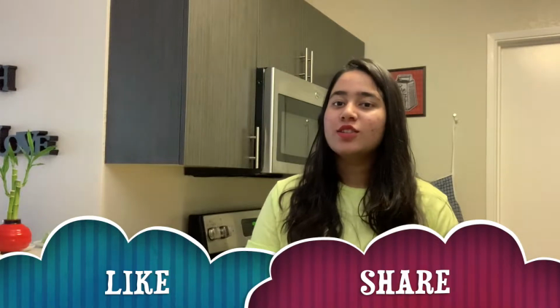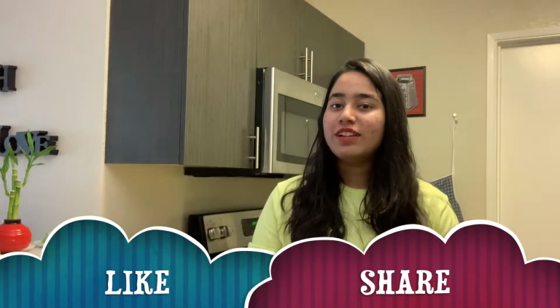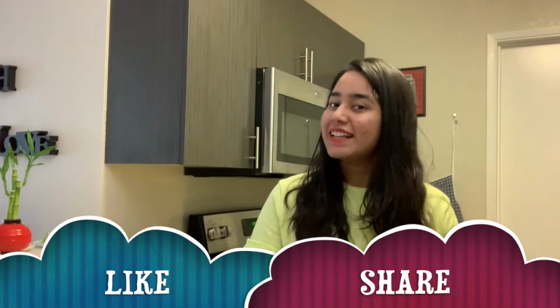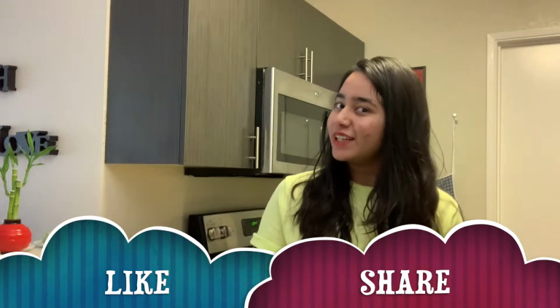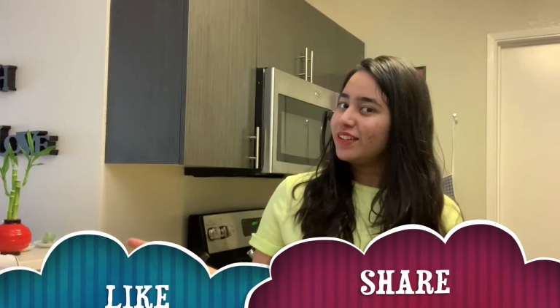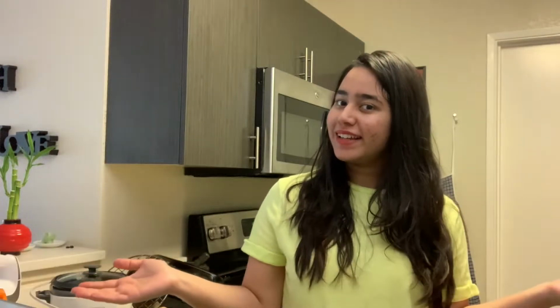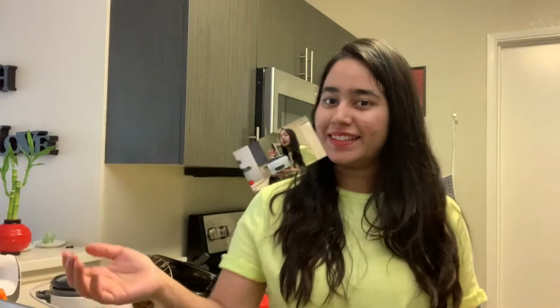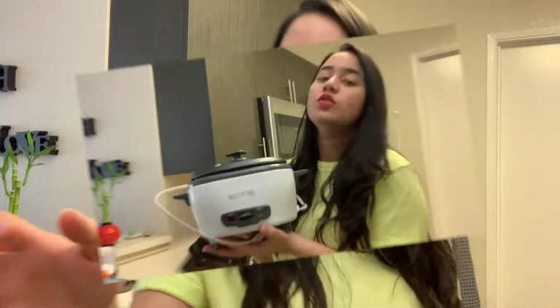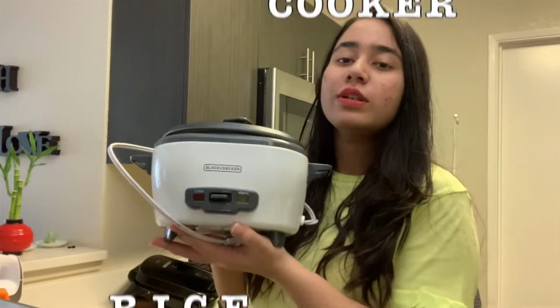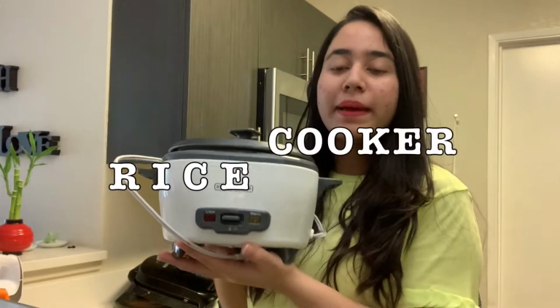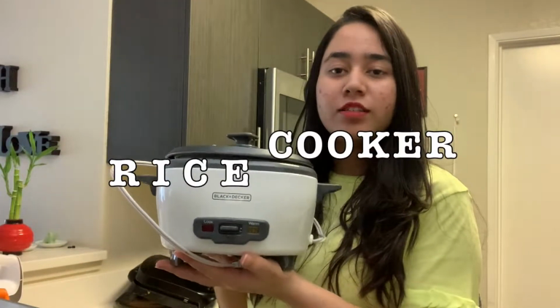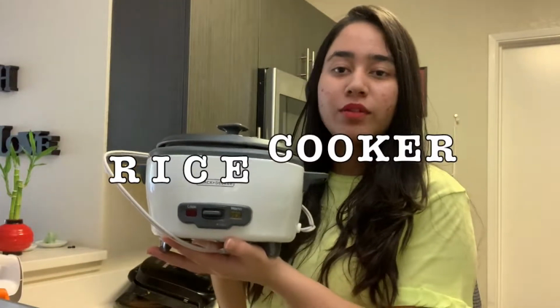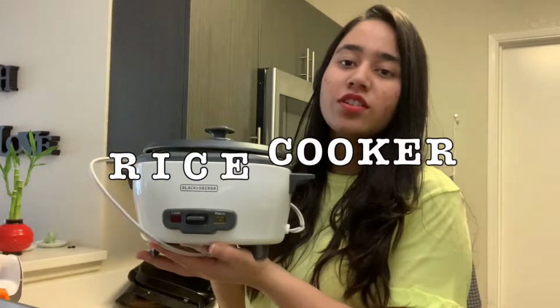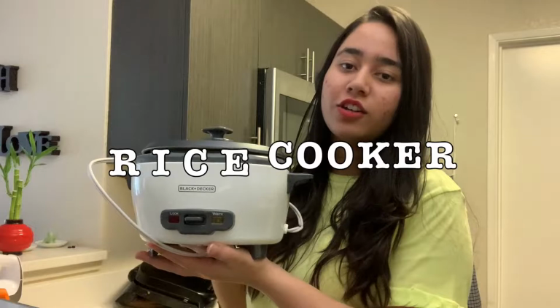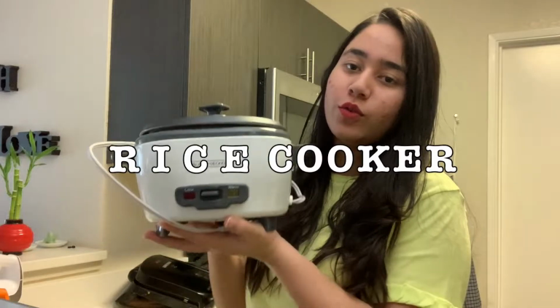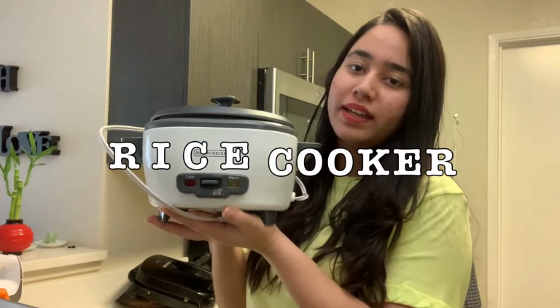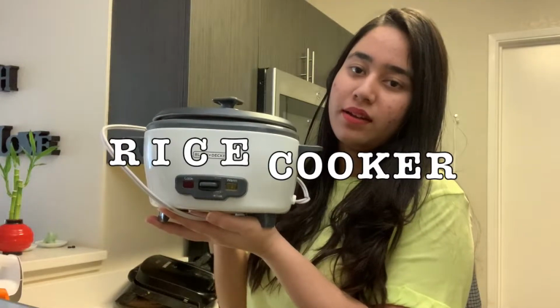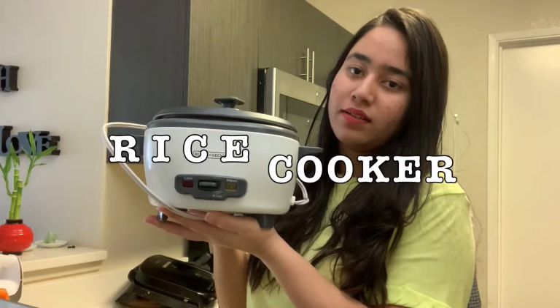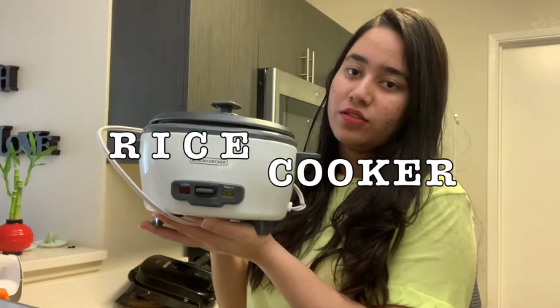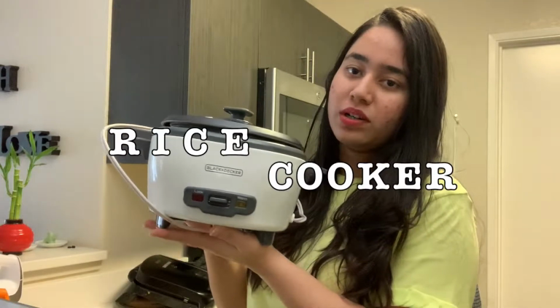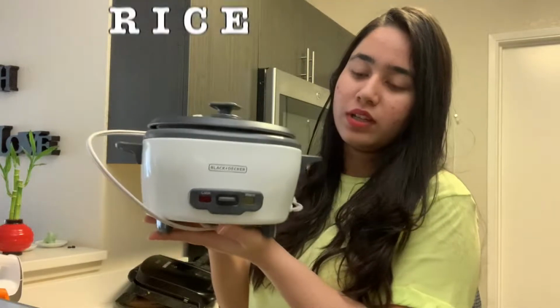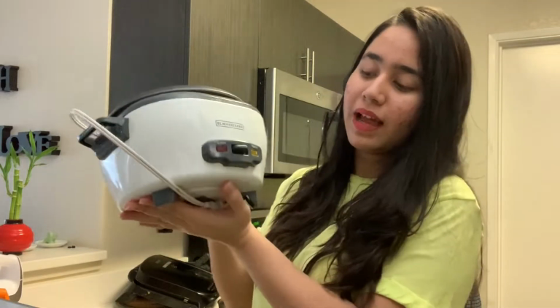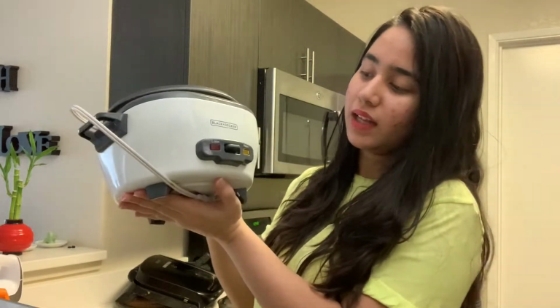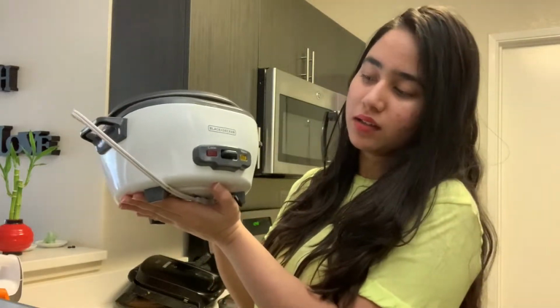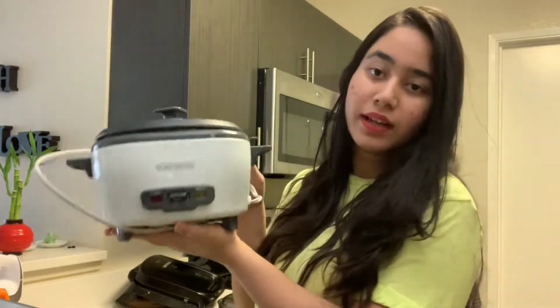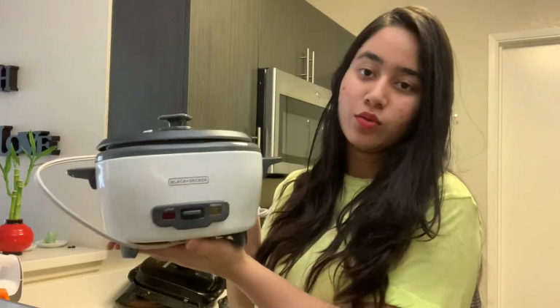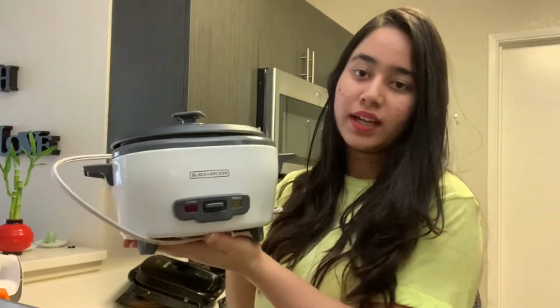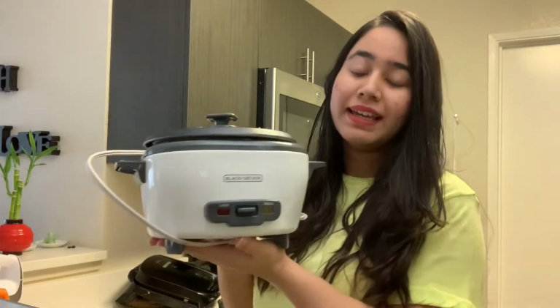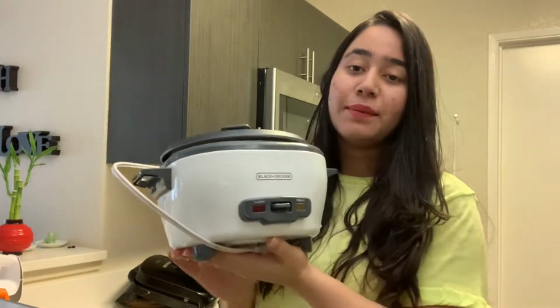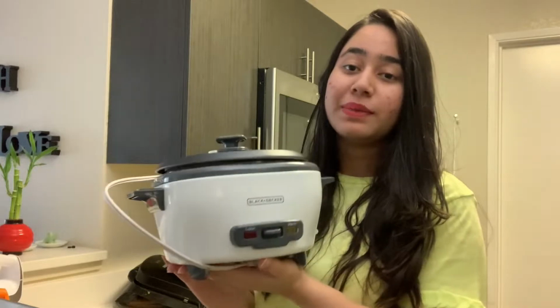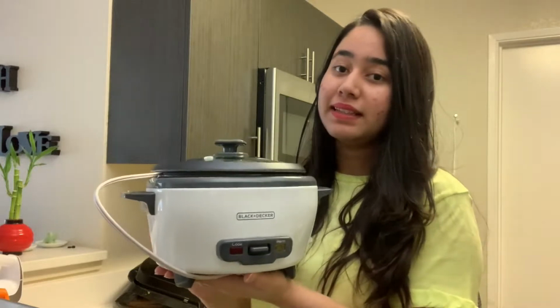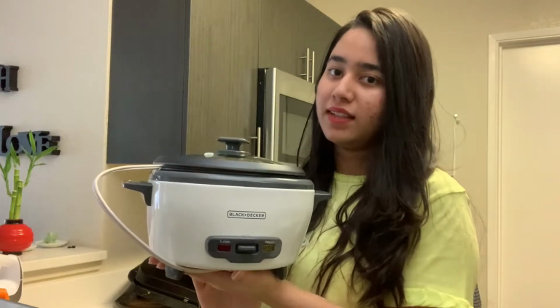Let's get started with the video. The first thing I share with you is this rice cooker. This is a Black and Decker rice cooker. I got this last Thanksgiving.